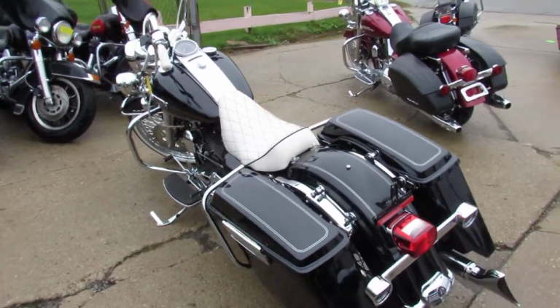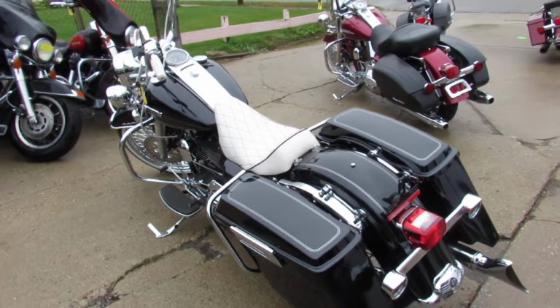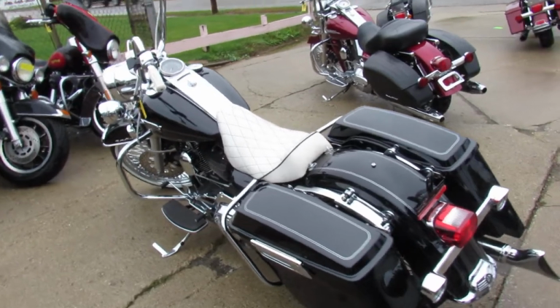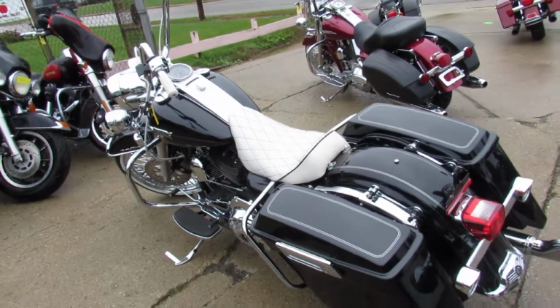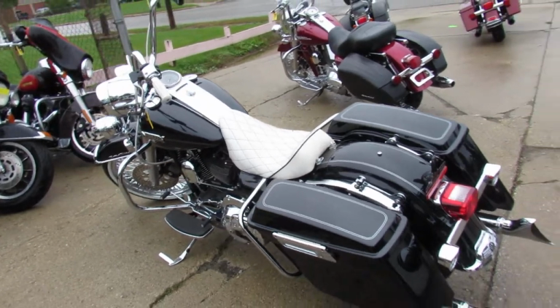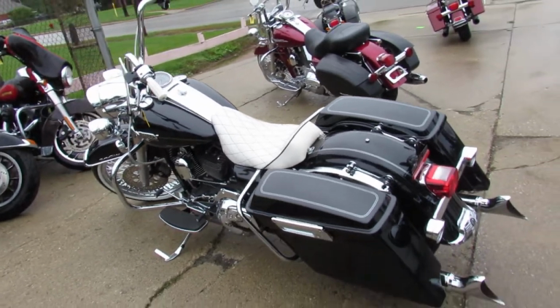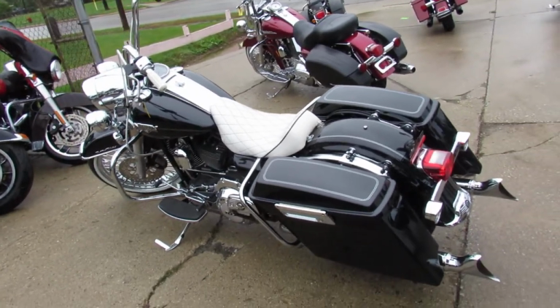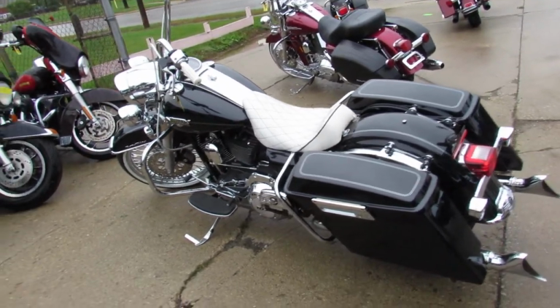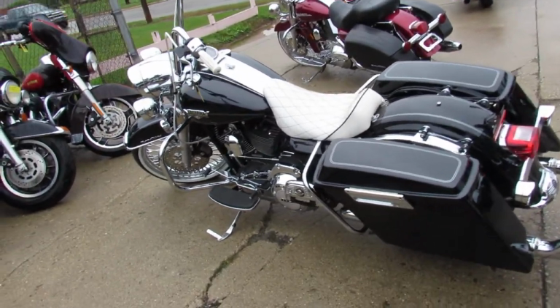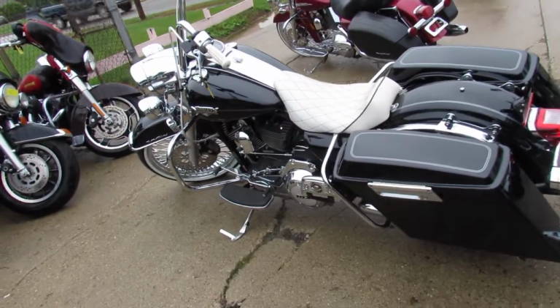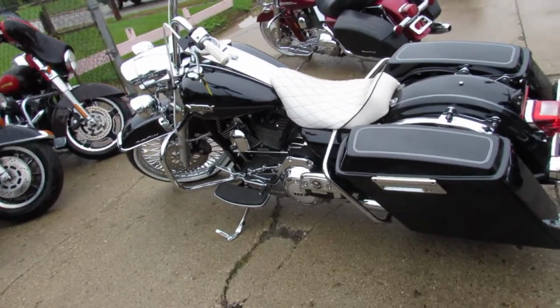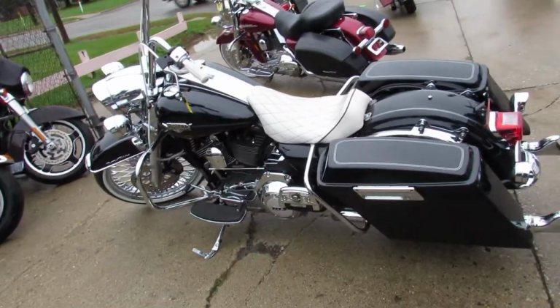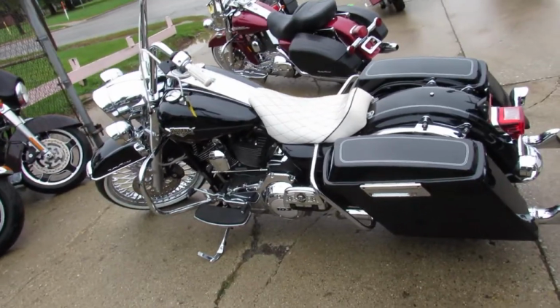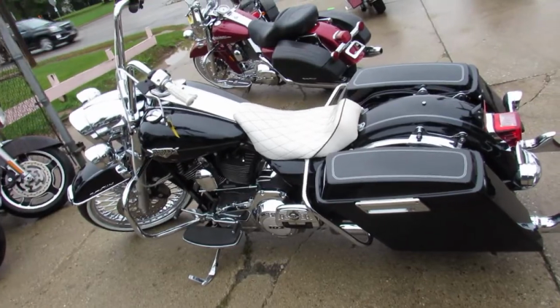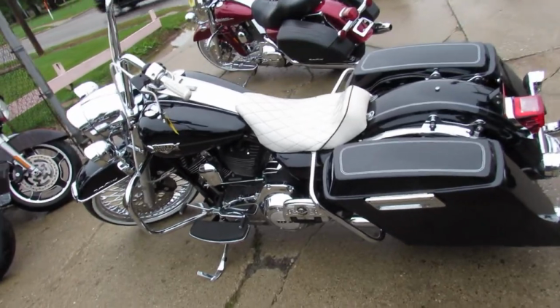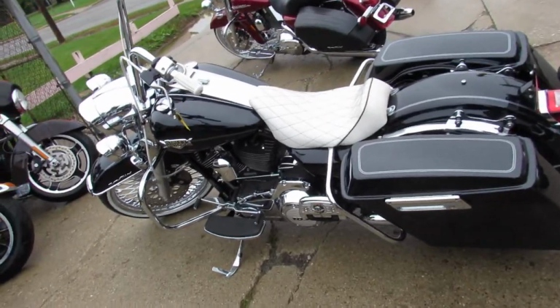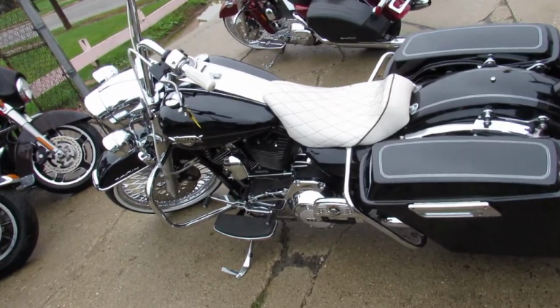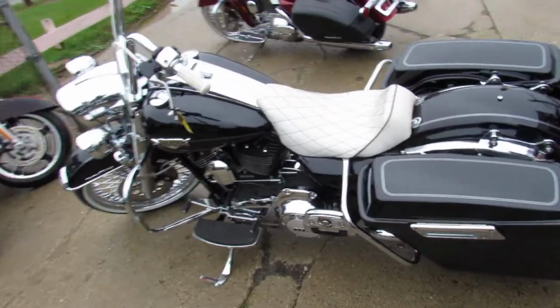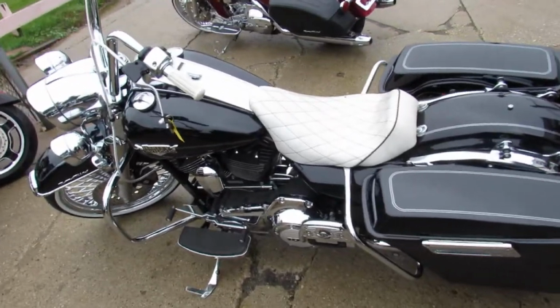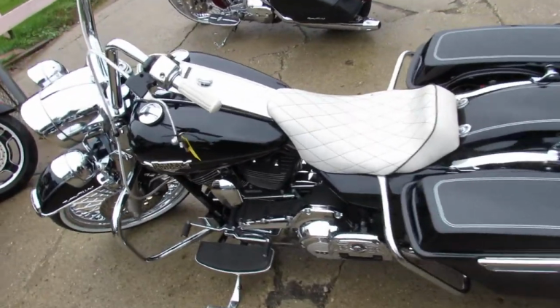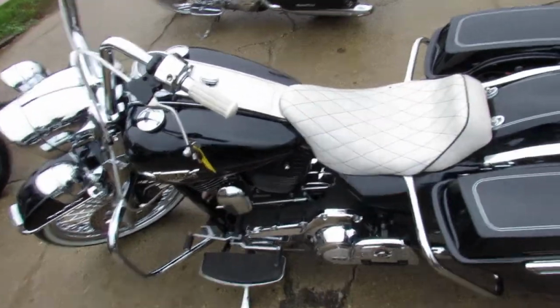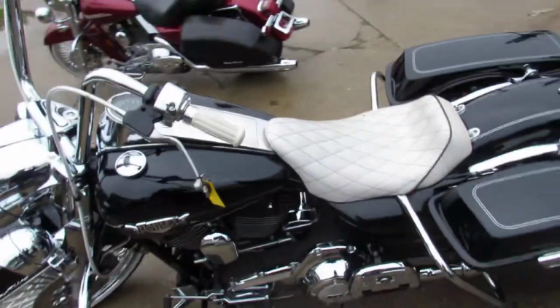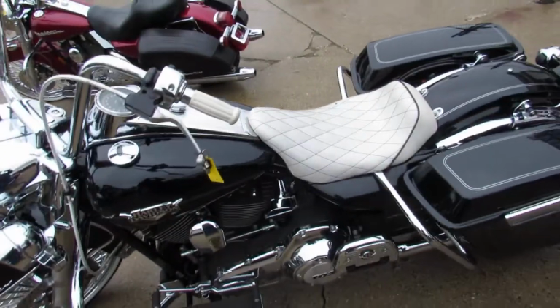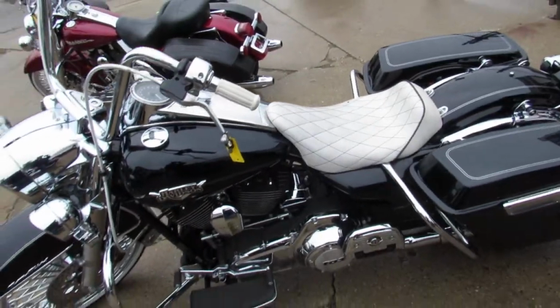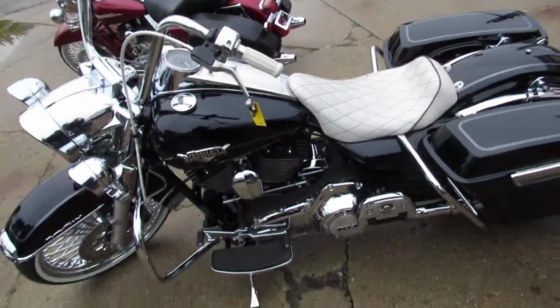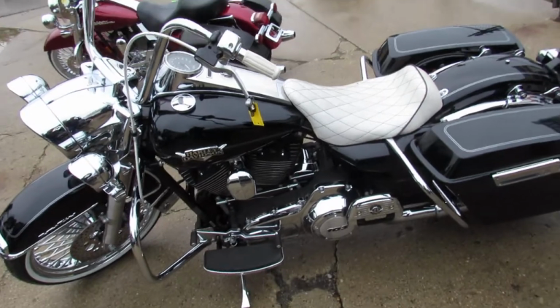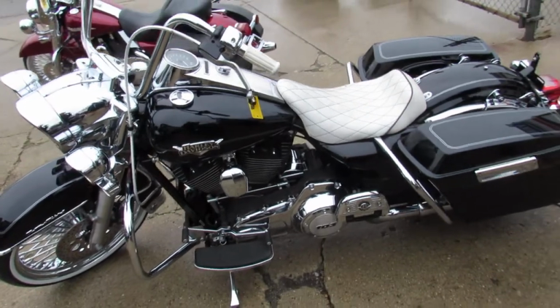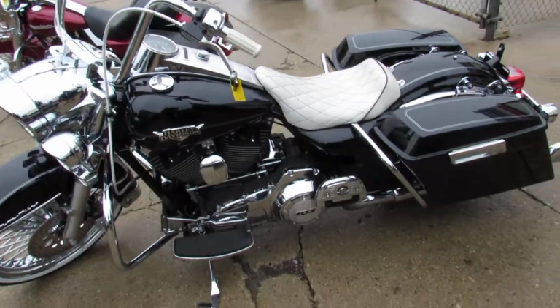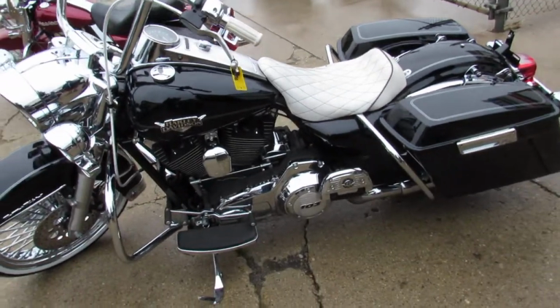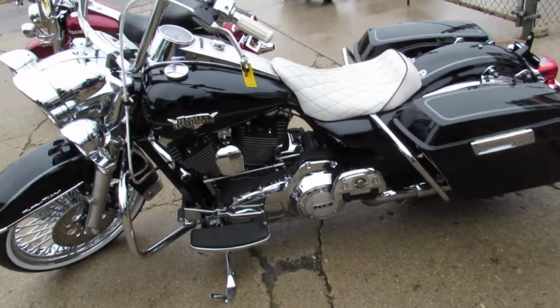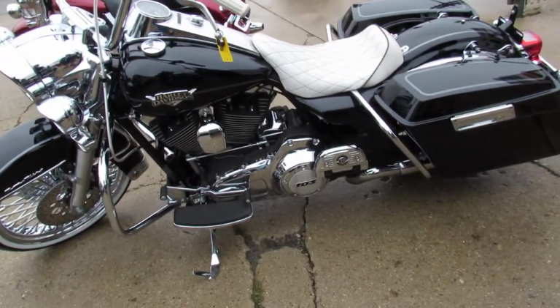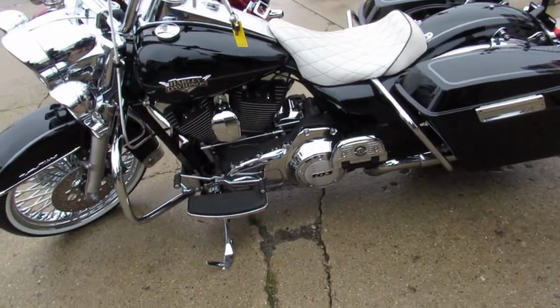This one here is a 2012 Harley Road King, the Tuxedo Edition, for sale. It's only got 11,820 miles. Pictures just don't do this bike justice, guys — you must see this bike in person.